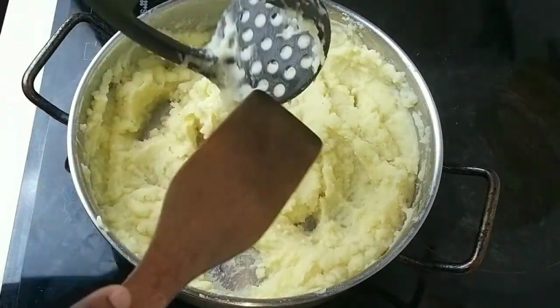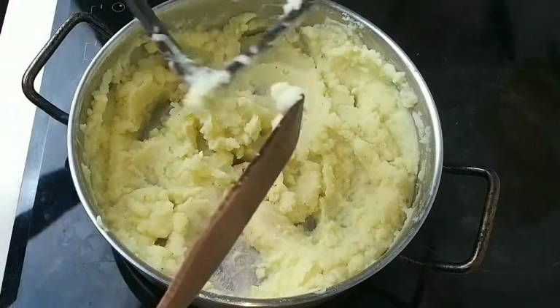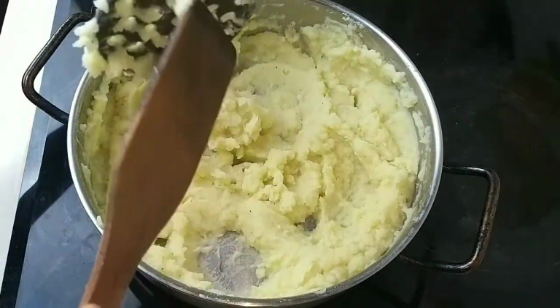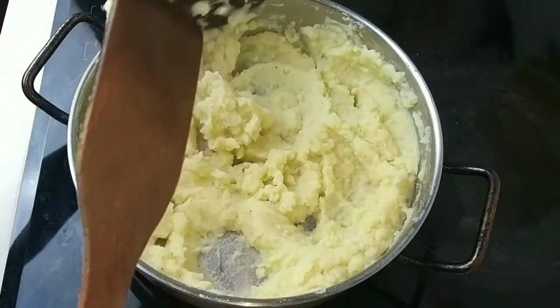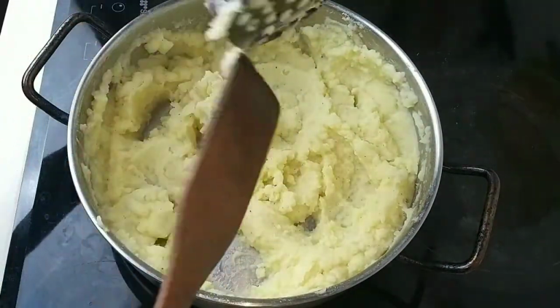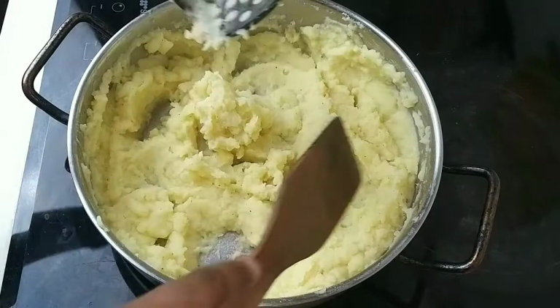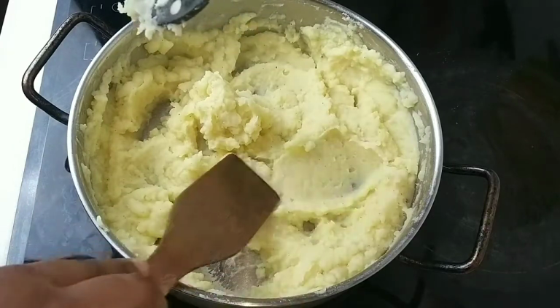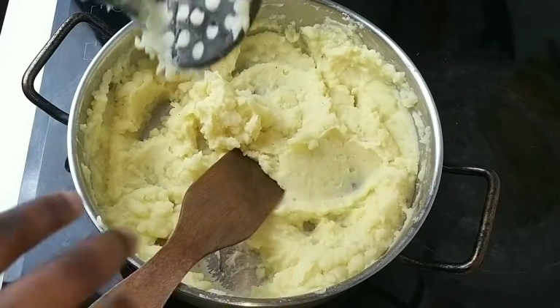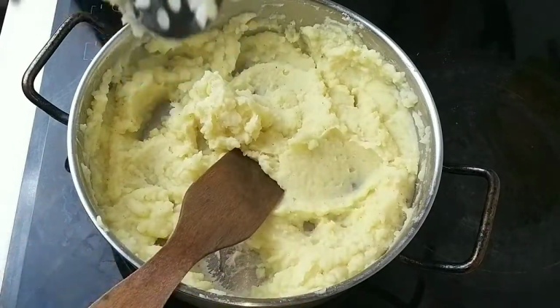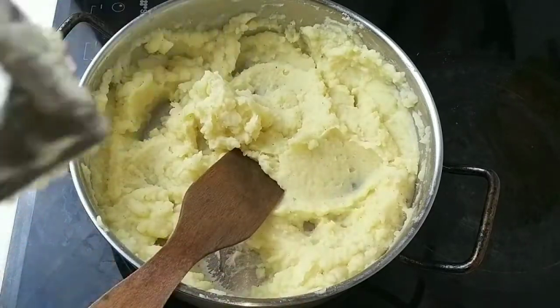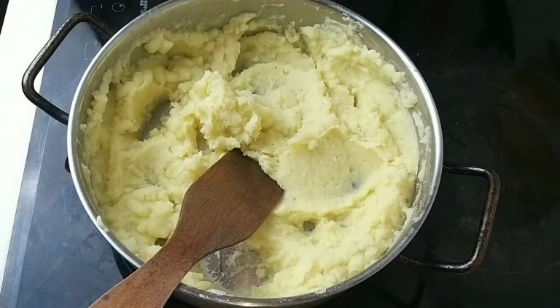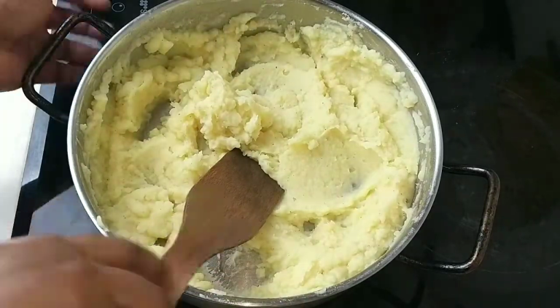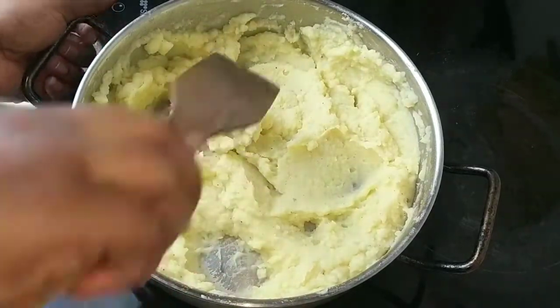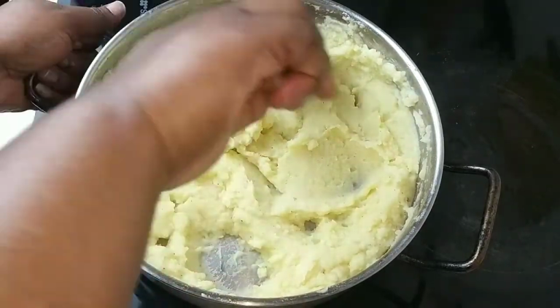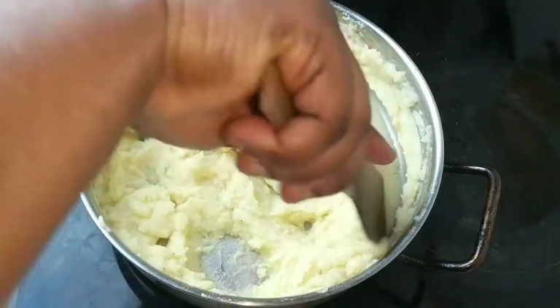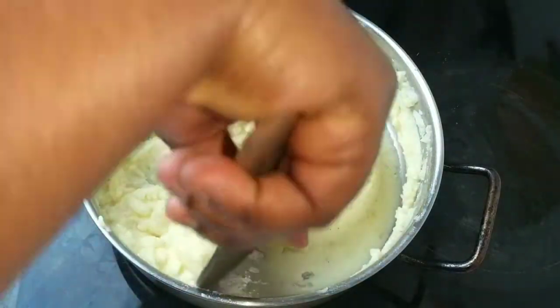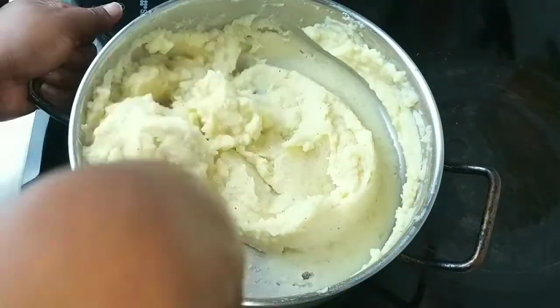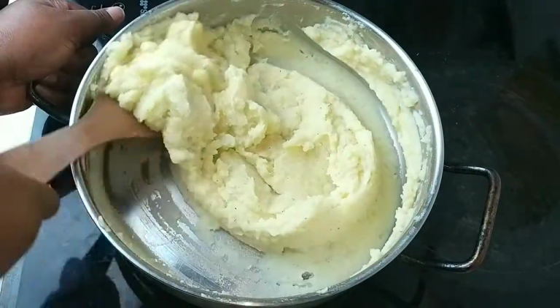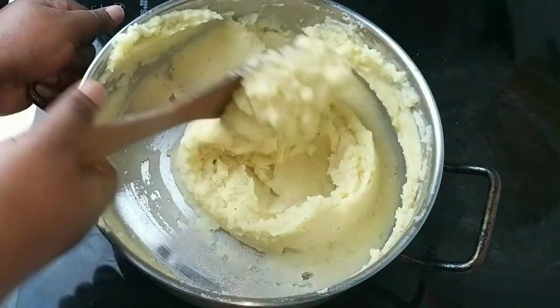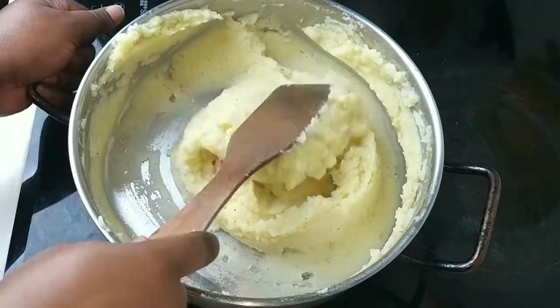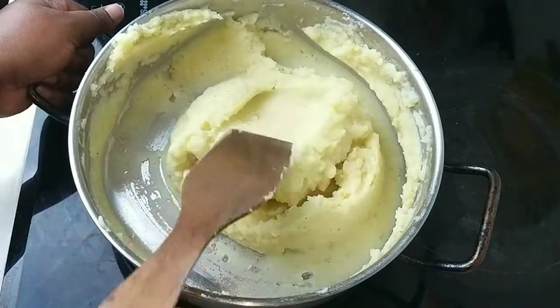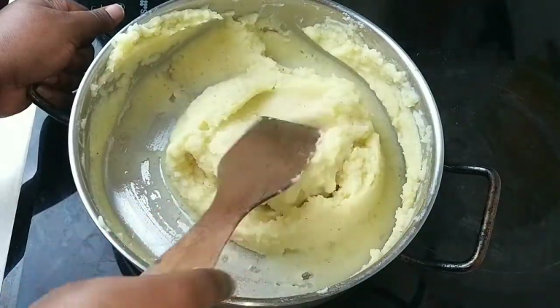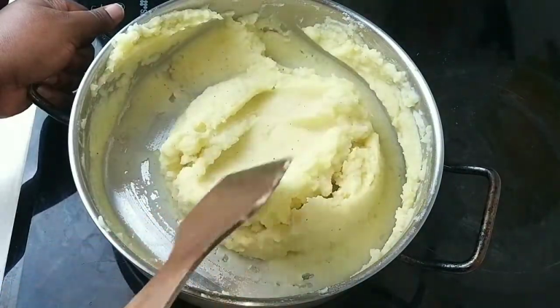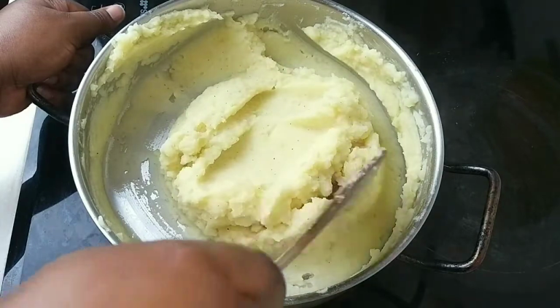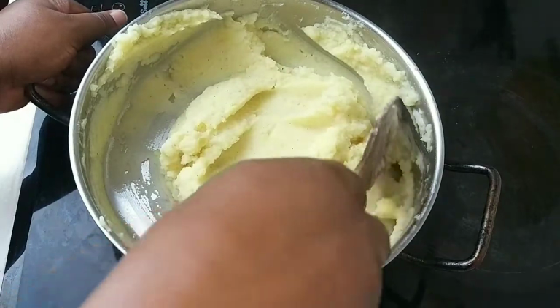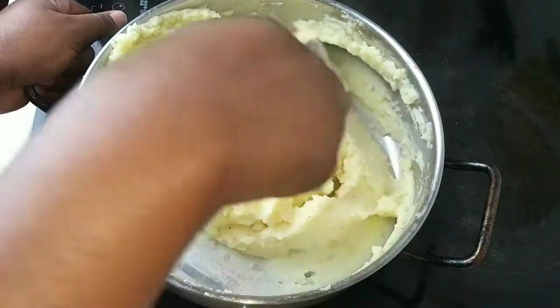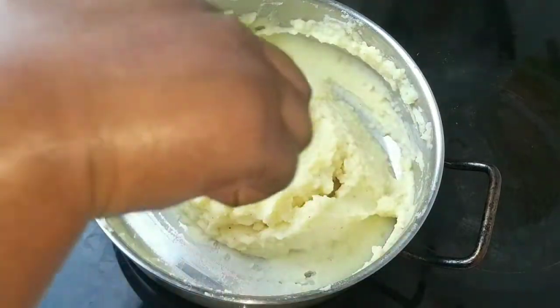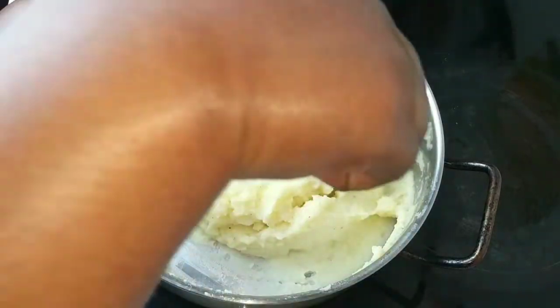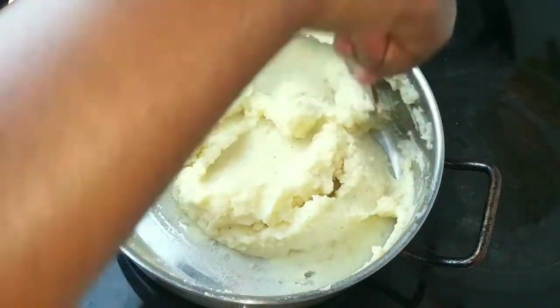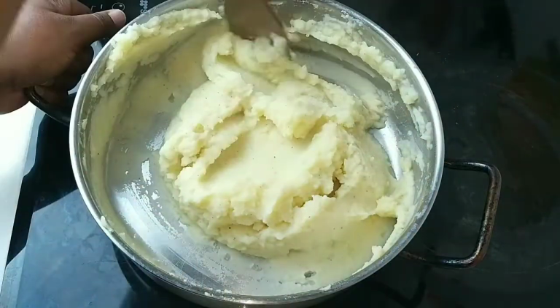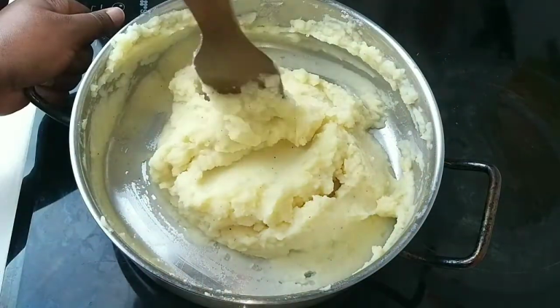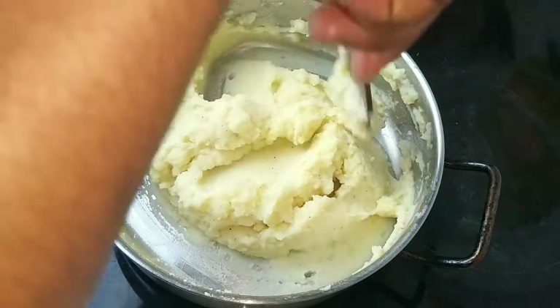I'm going to use my ladle to mix the whole thing properly so that the salt and pepper are well blended in.